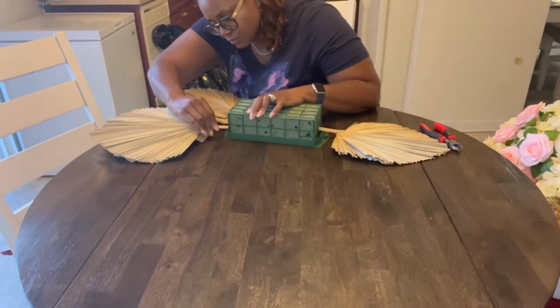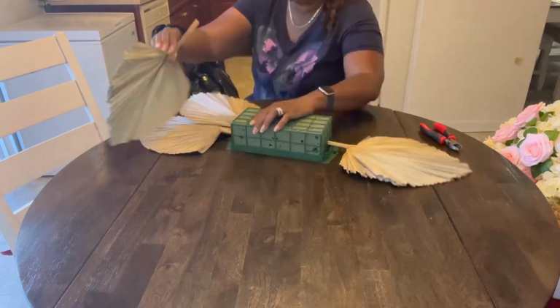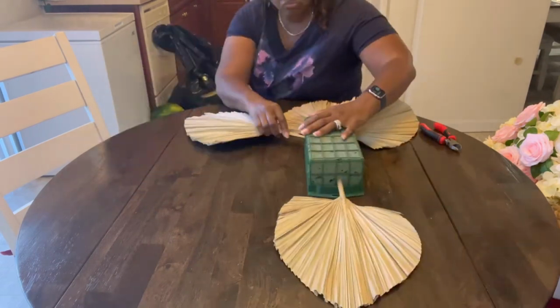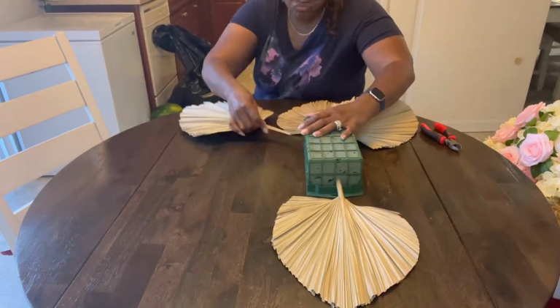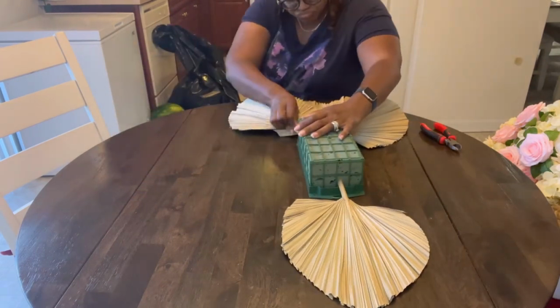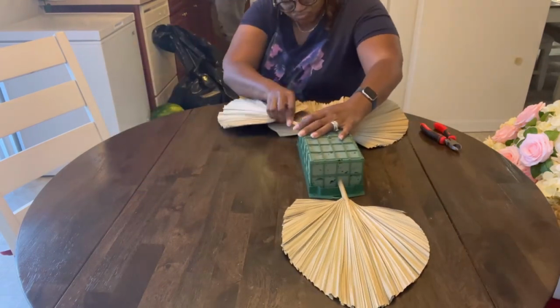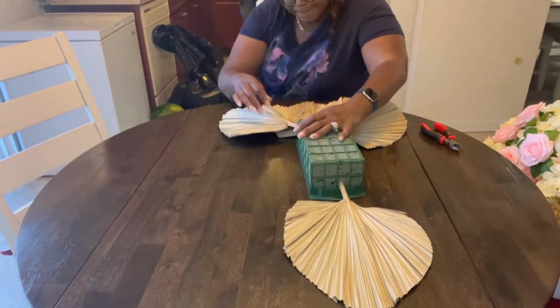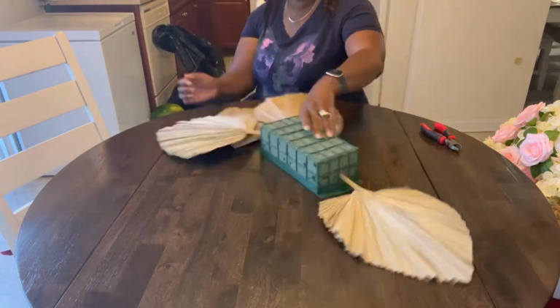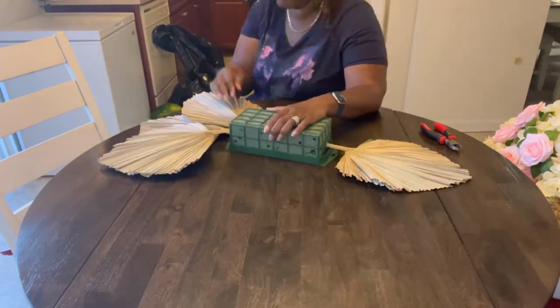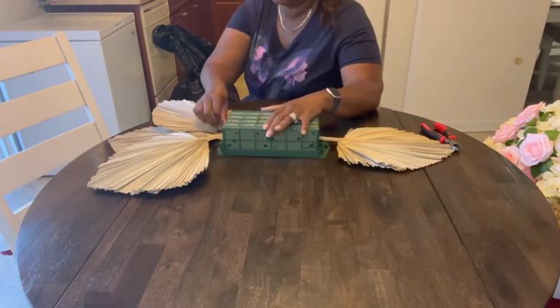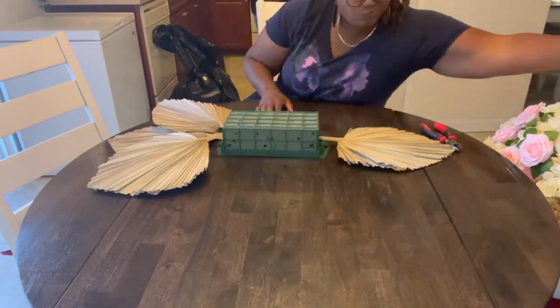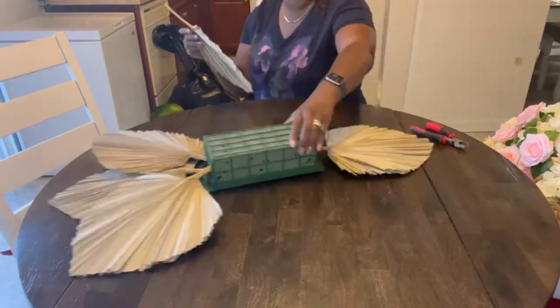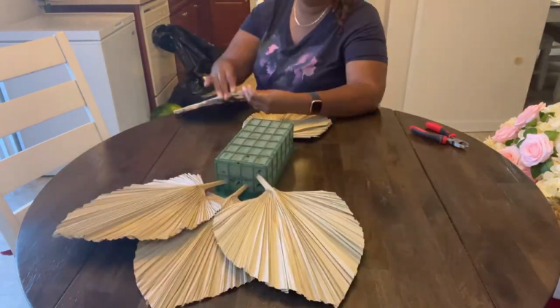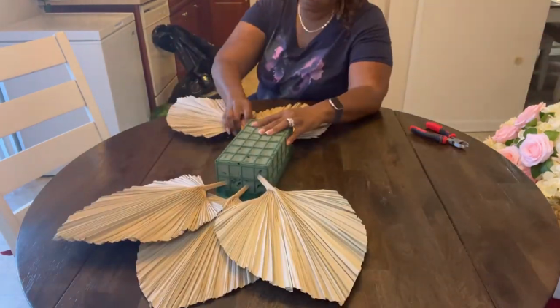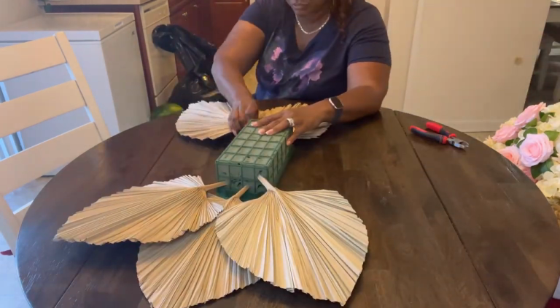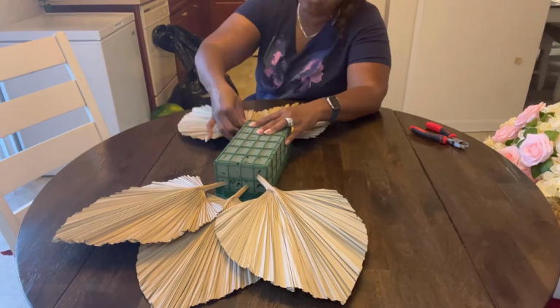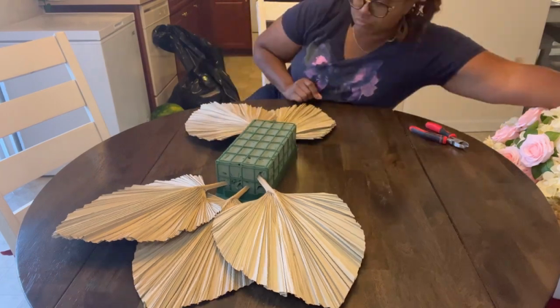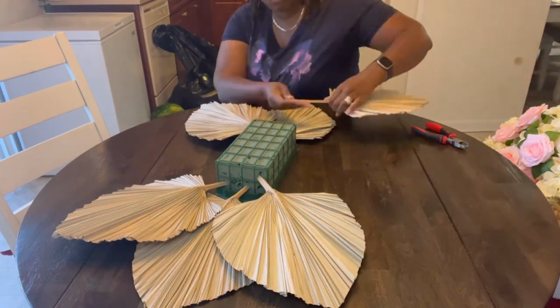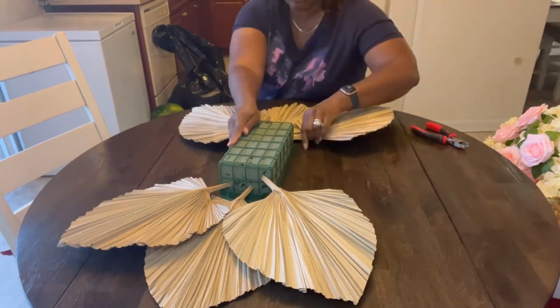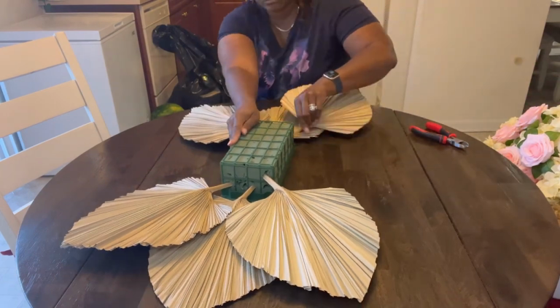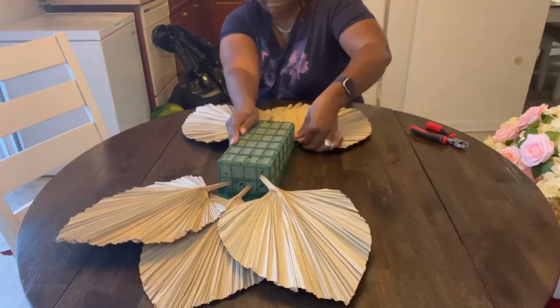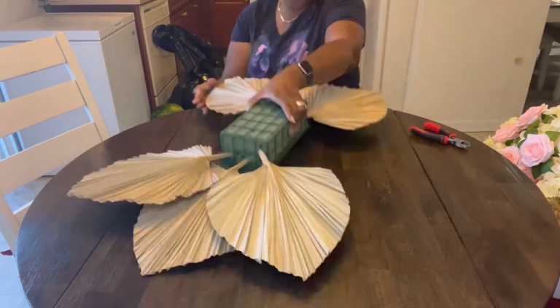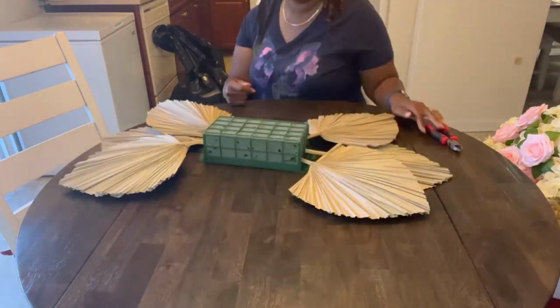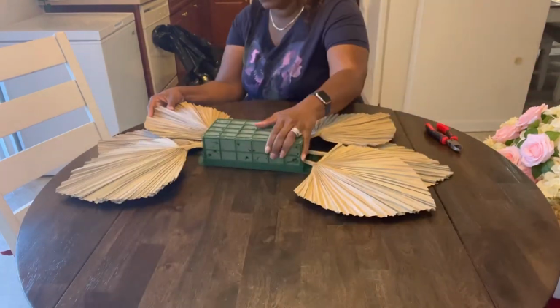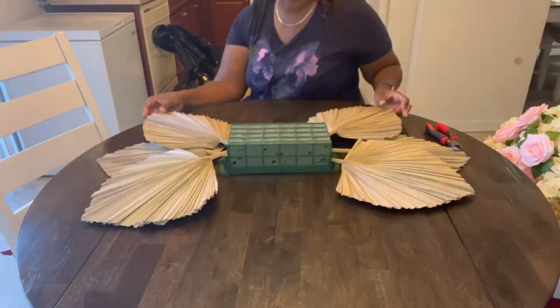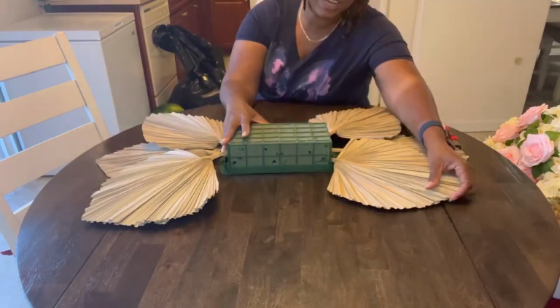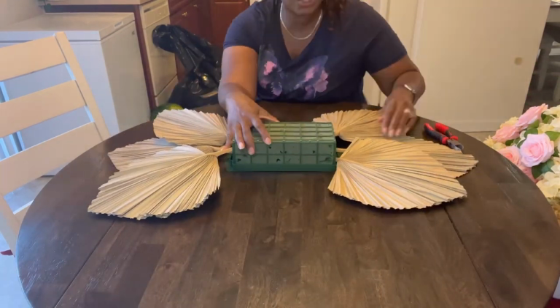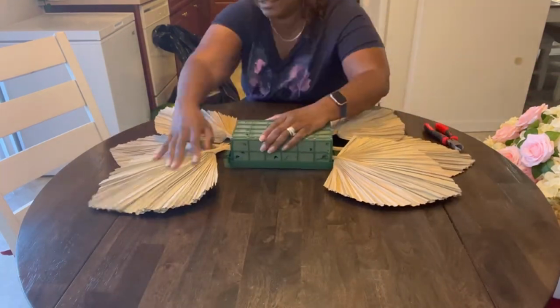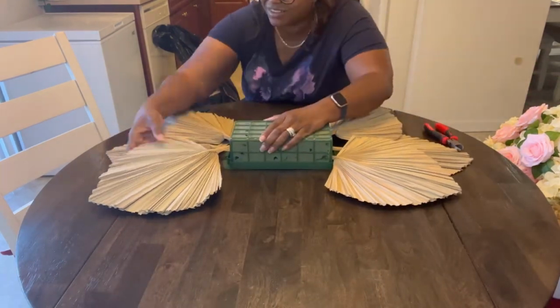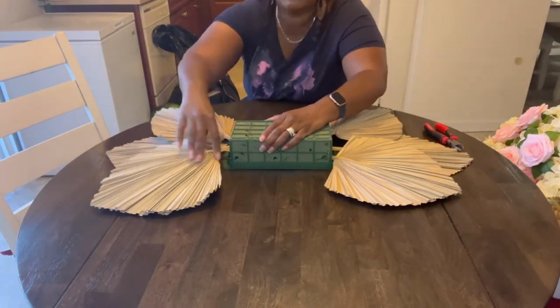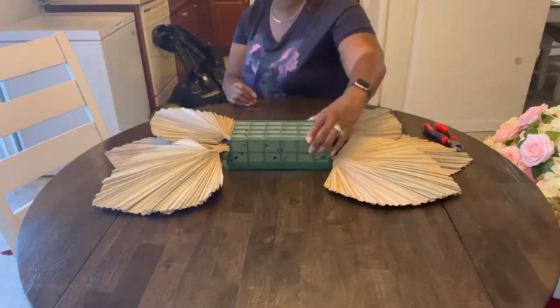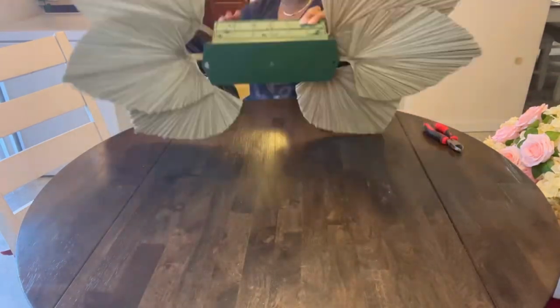I am getting ready for a baby shower. I'm jumping right in this video, just showing you how I set things up.